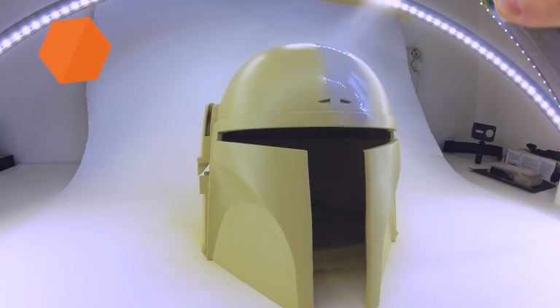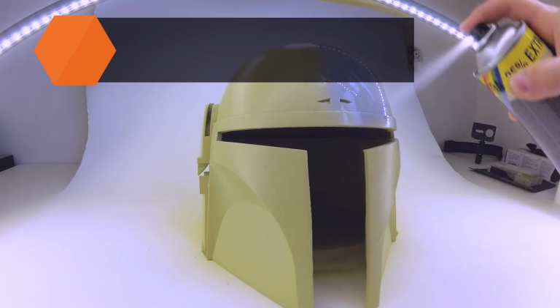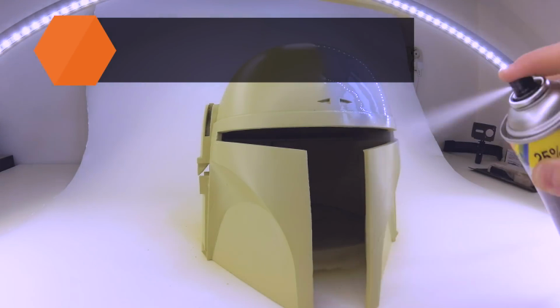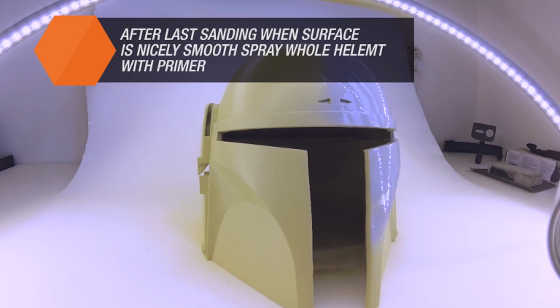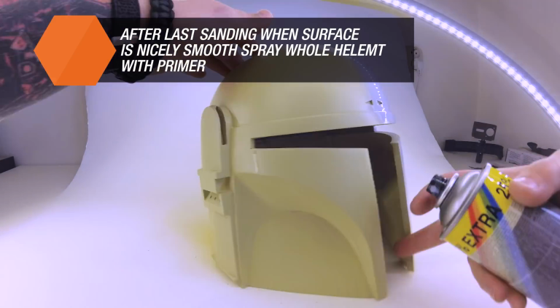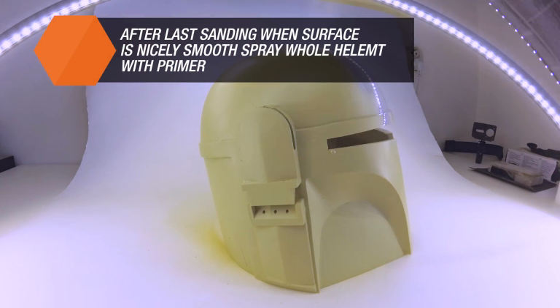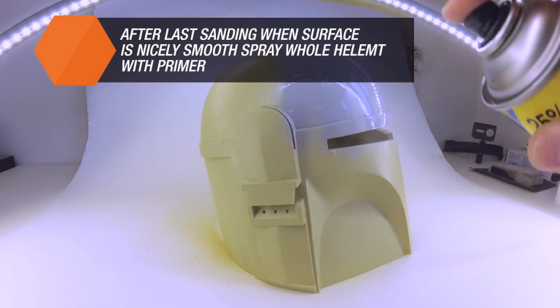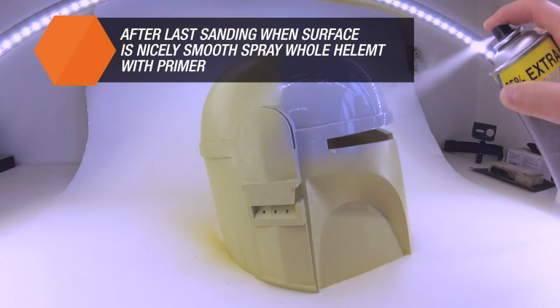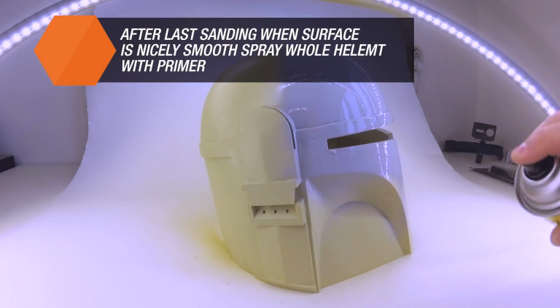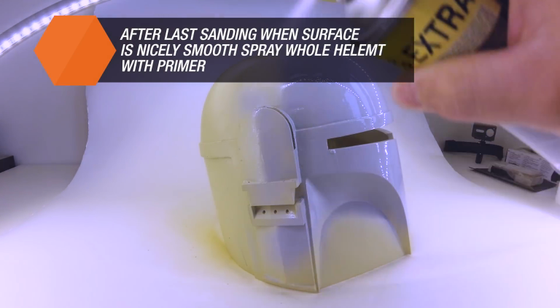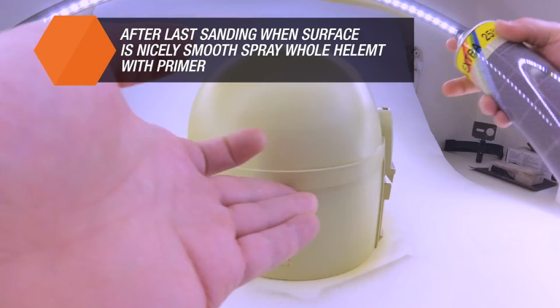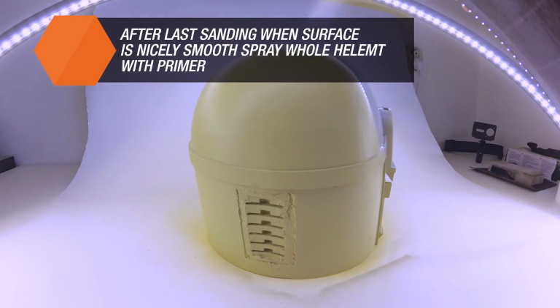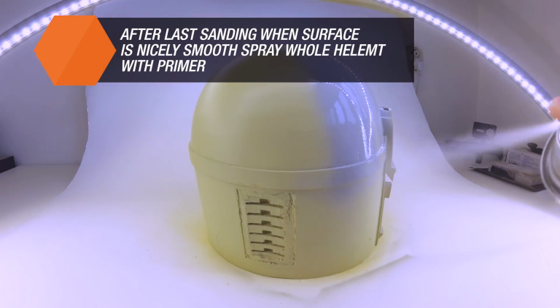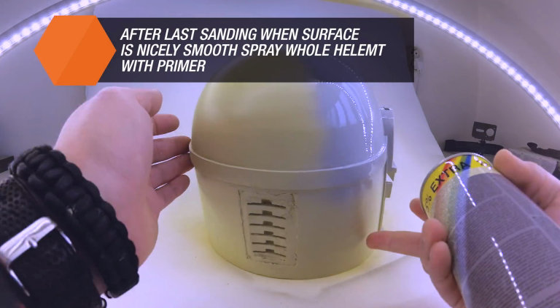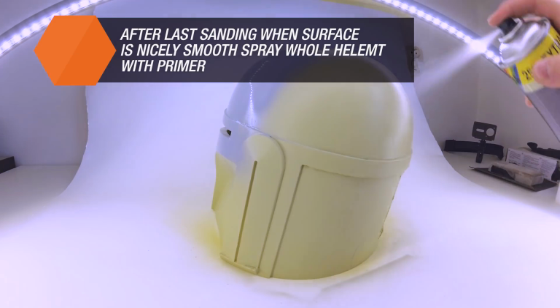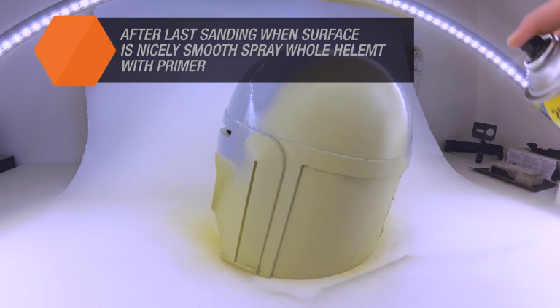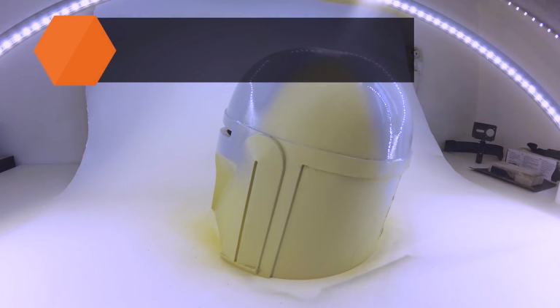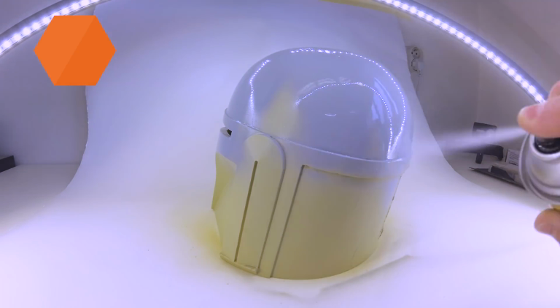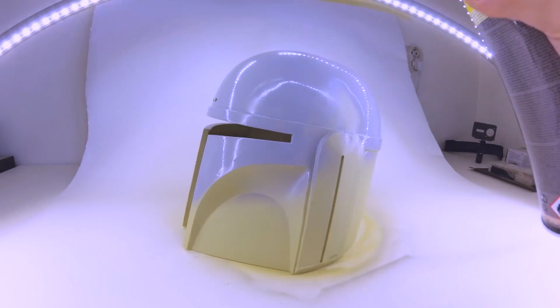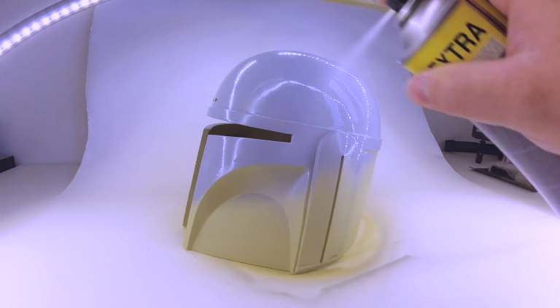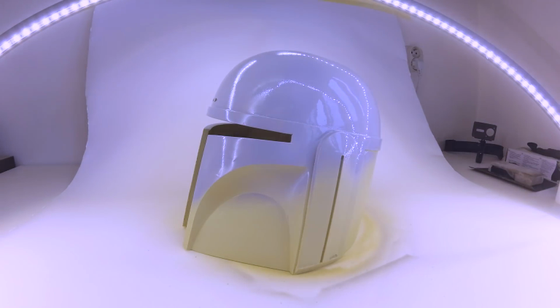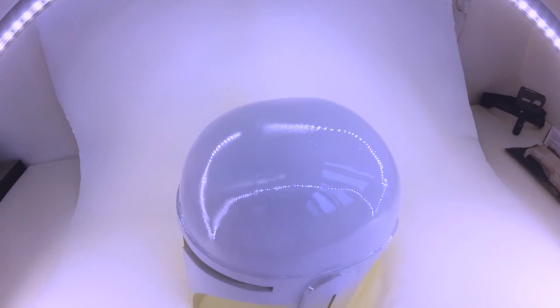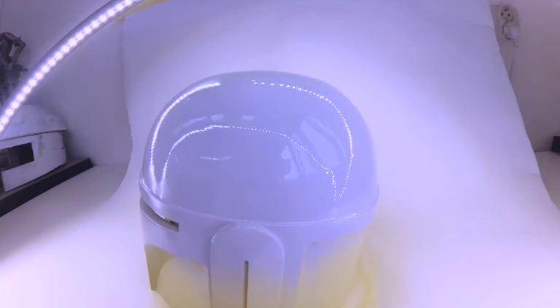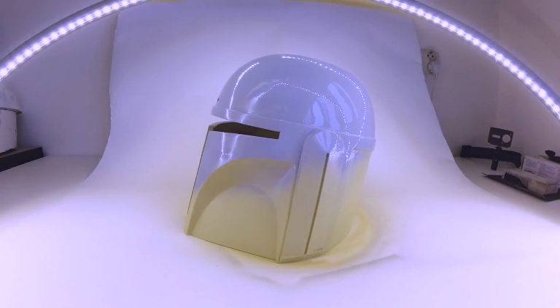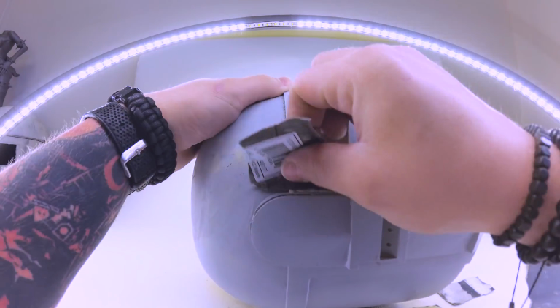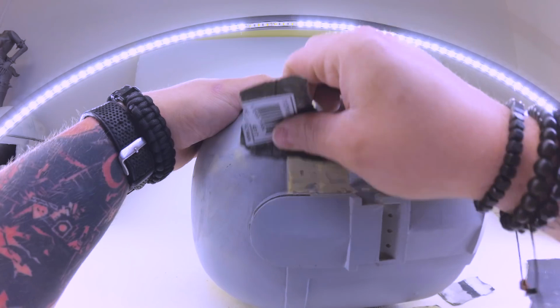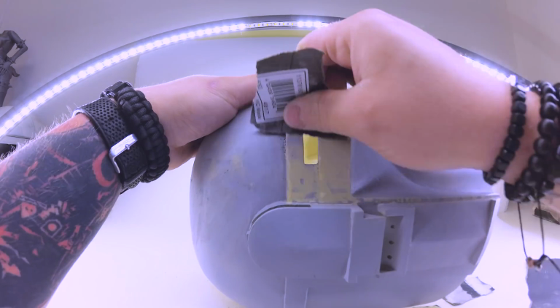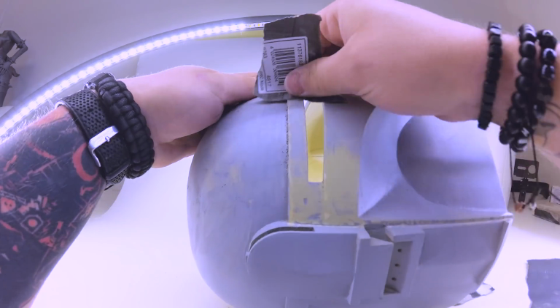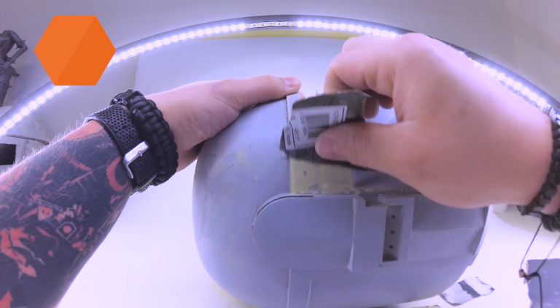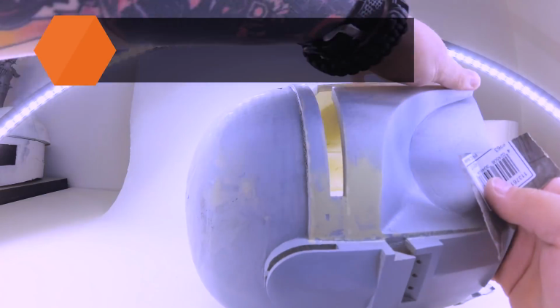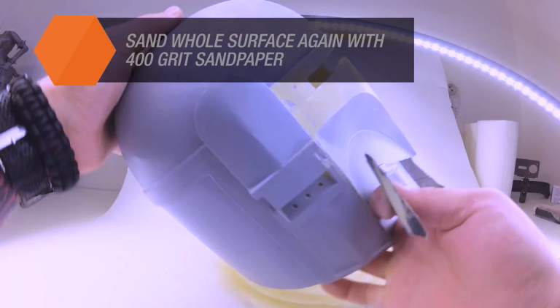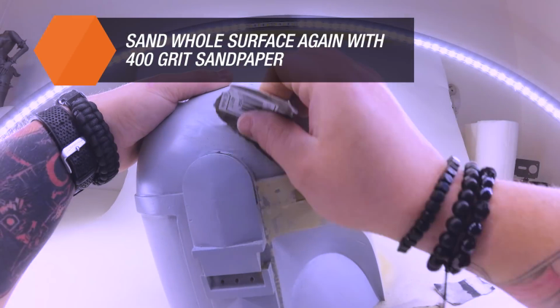Once we have sanded everything to achieve the best possible look, the model needs to be sprayed with a base paint and then finished with a very fine P400 grit sanding paper to achieve a completely smooth surface, which is ready for applying the last layer of base paint.